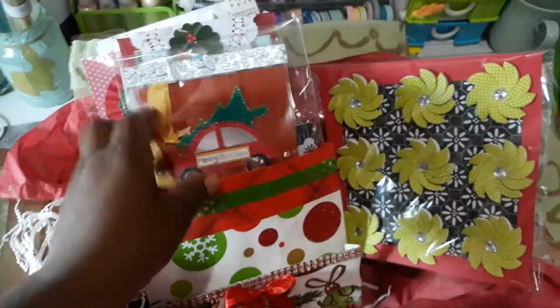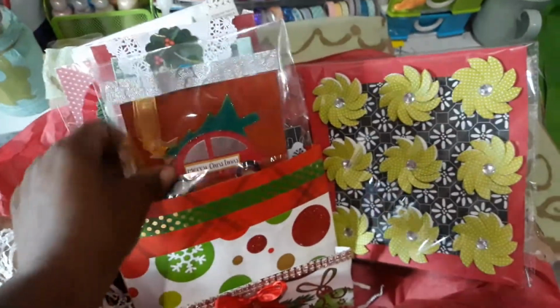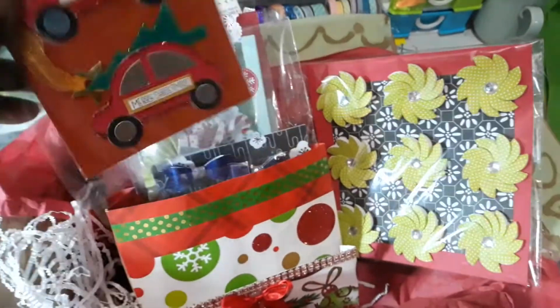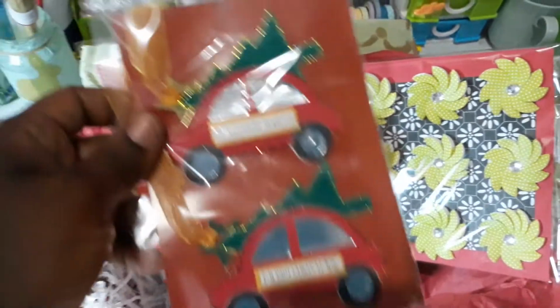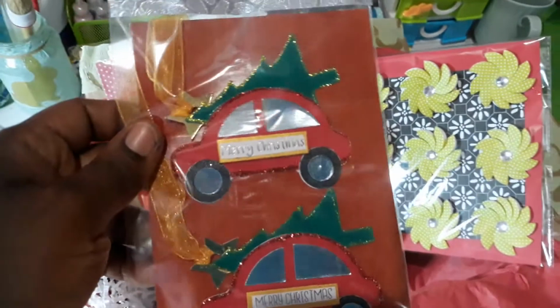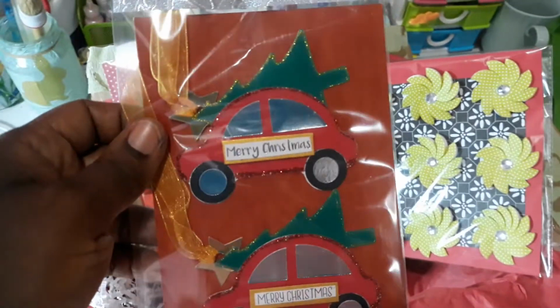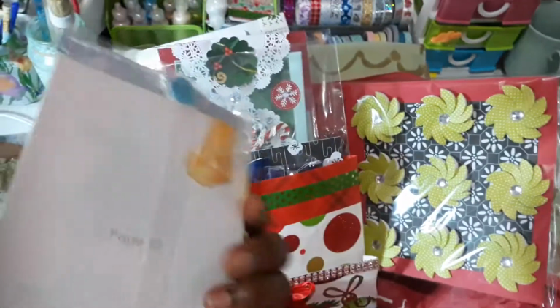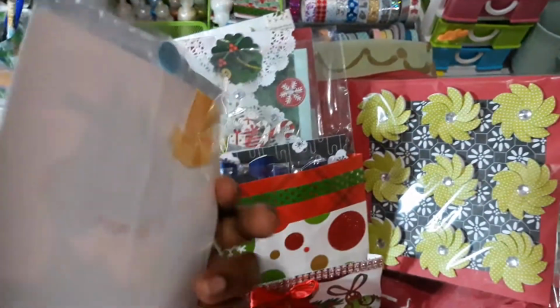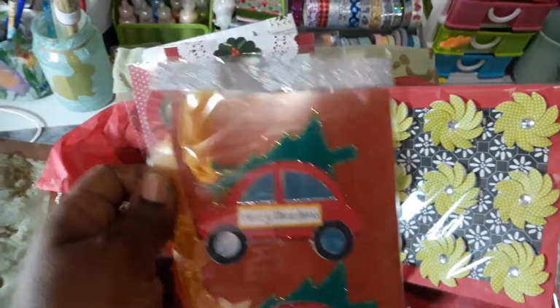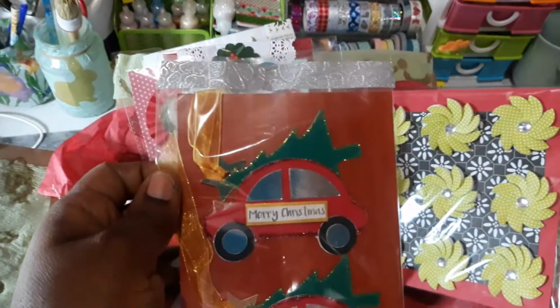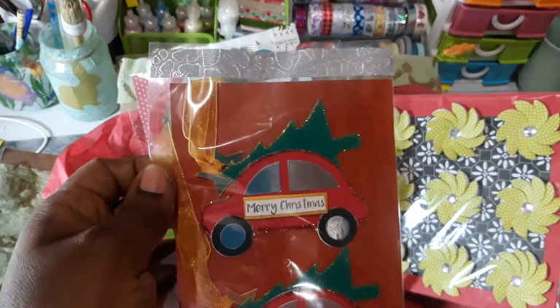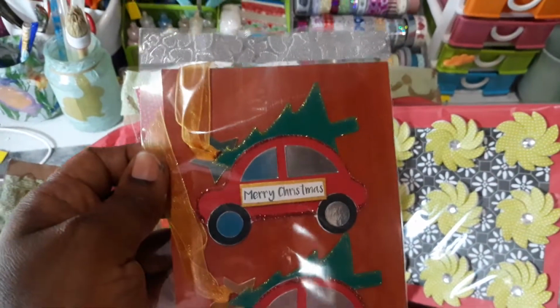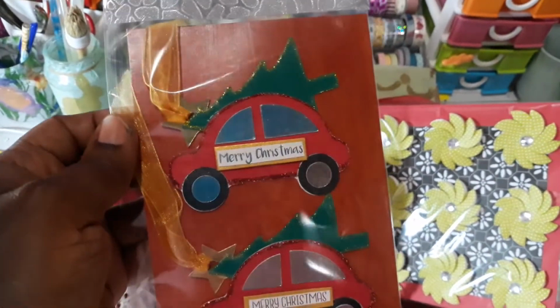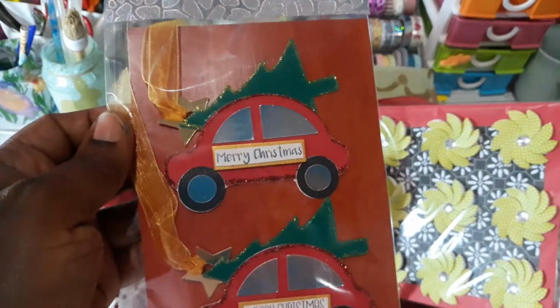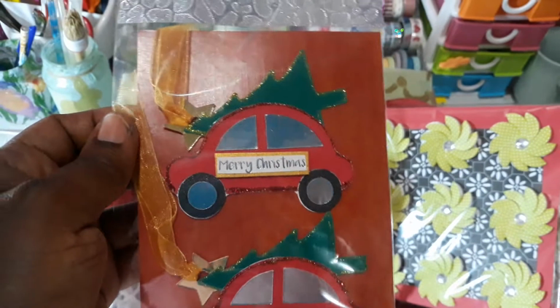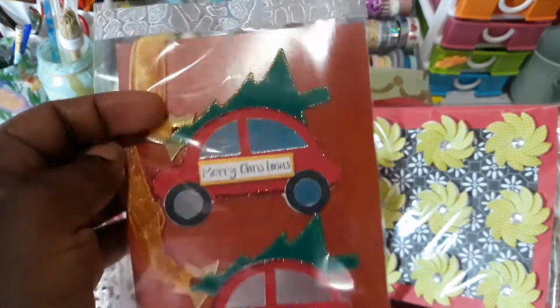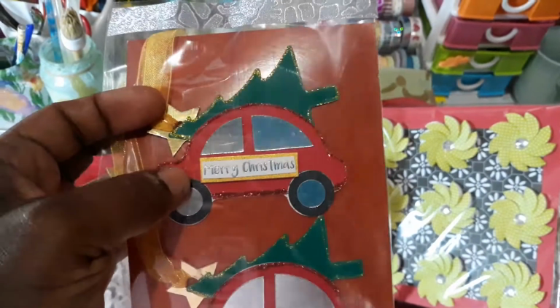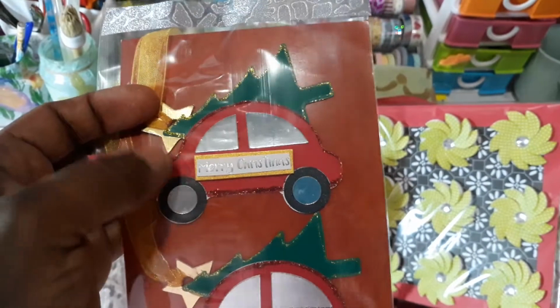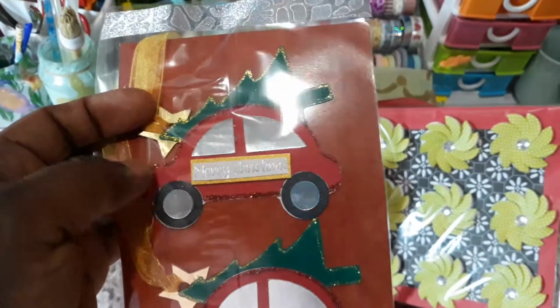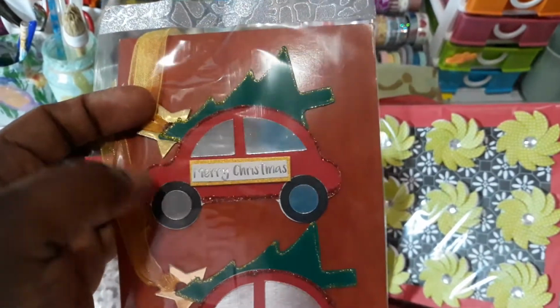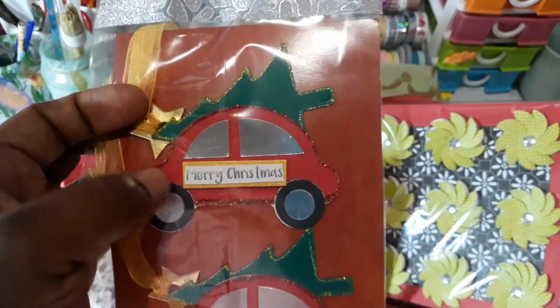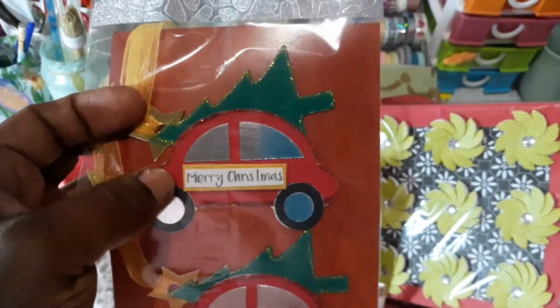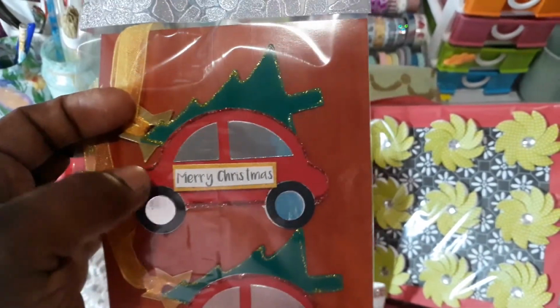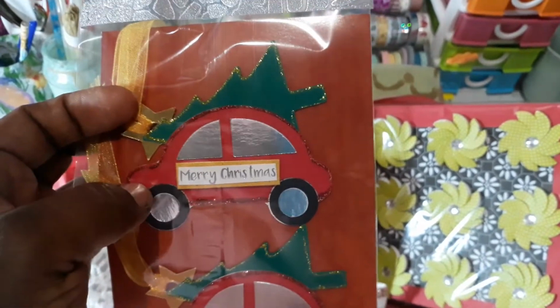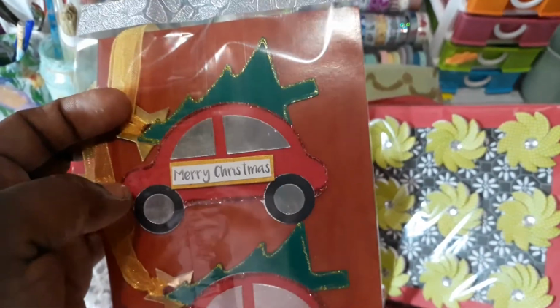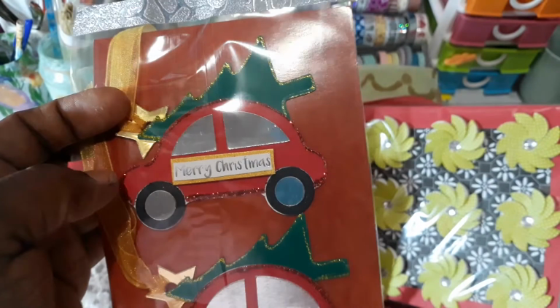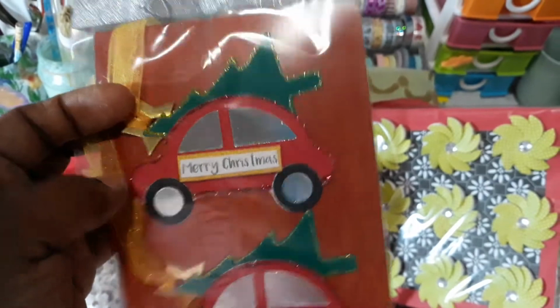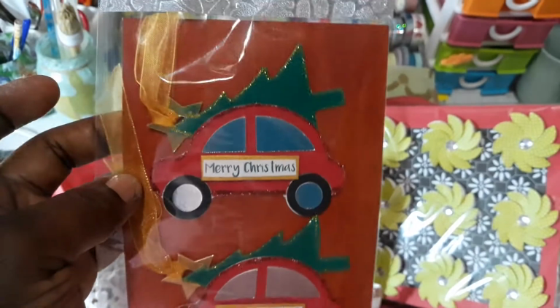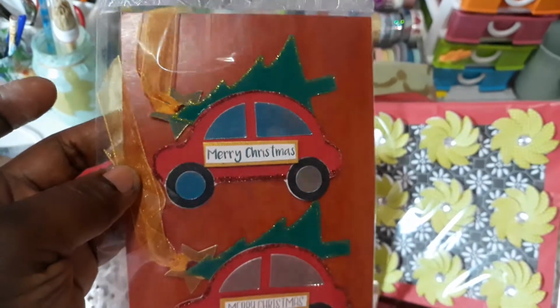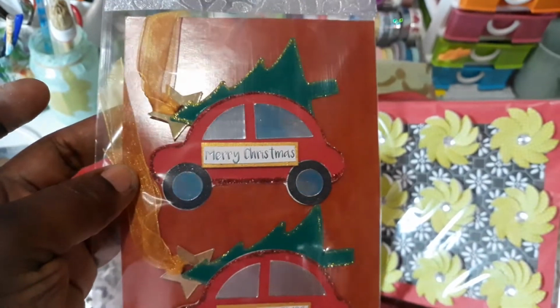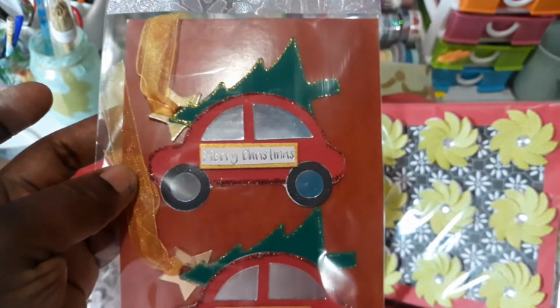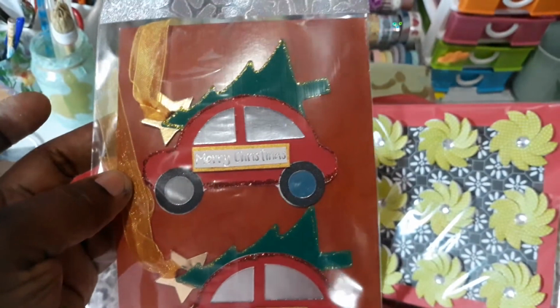Next I have the two tags that I made for her. I packaged them nicely — they have 'to' and 'from.' I used my Silhouette Cameo to cut out the shape, pieced it together, and put some ribbon on the end.